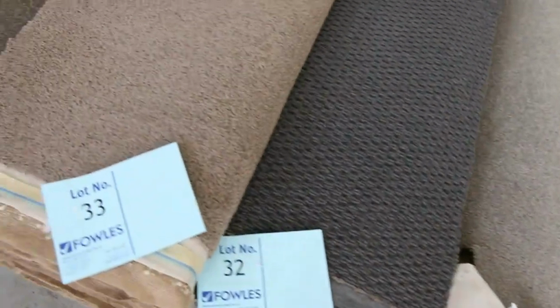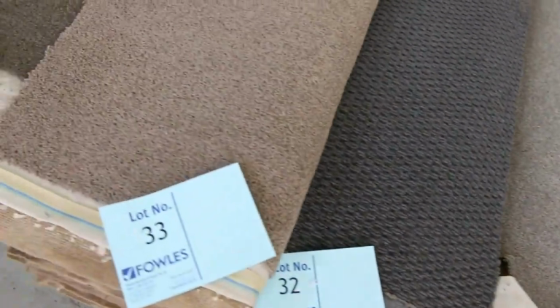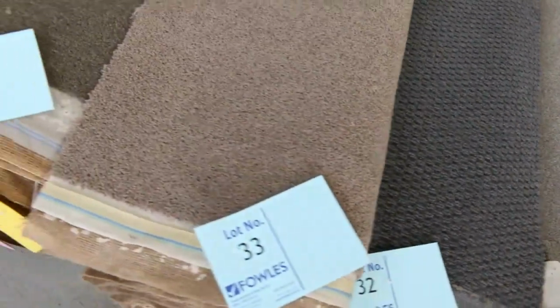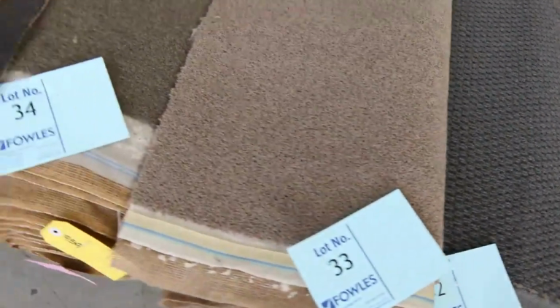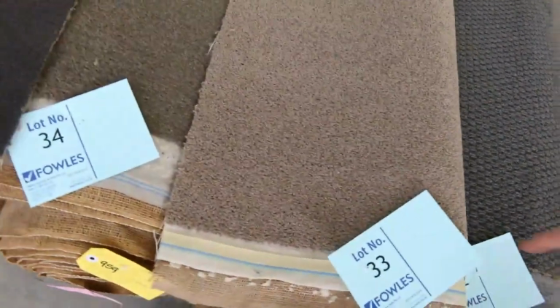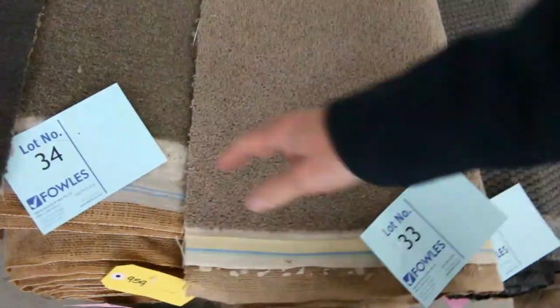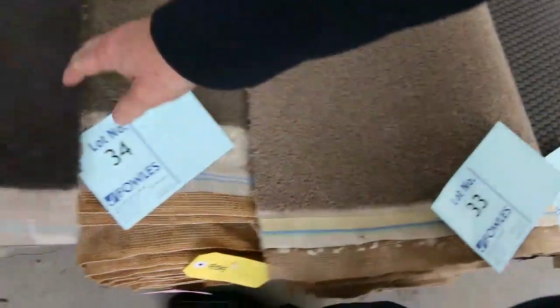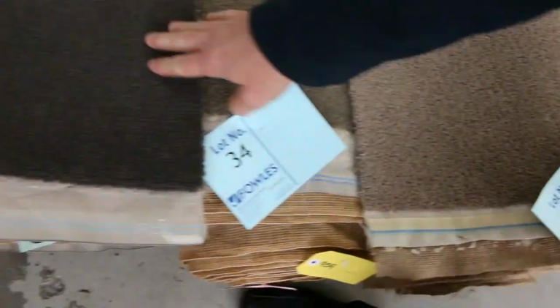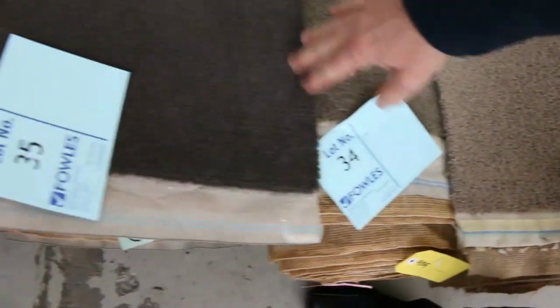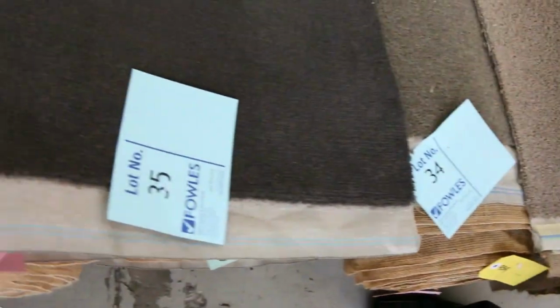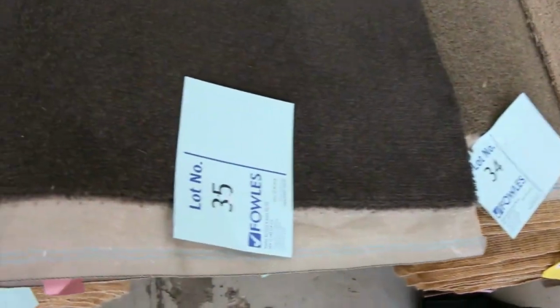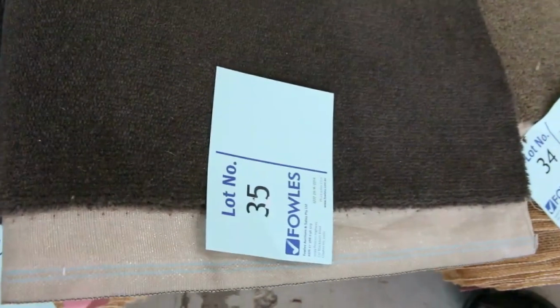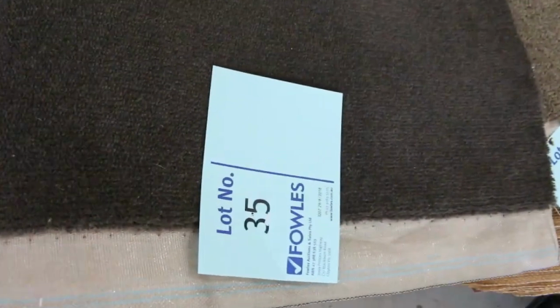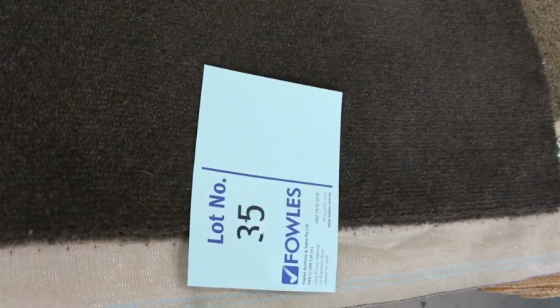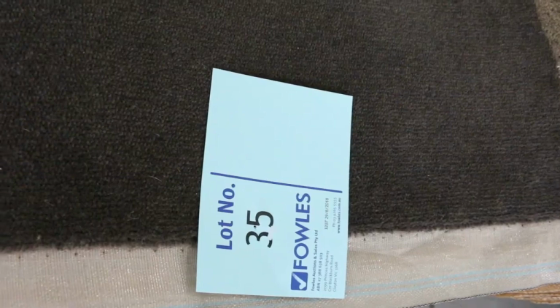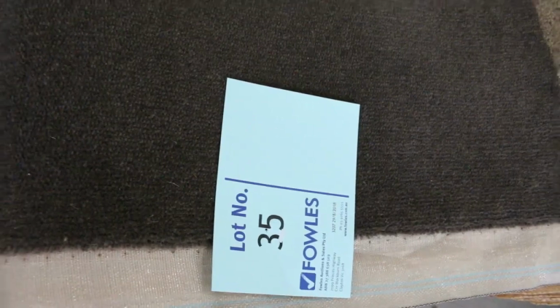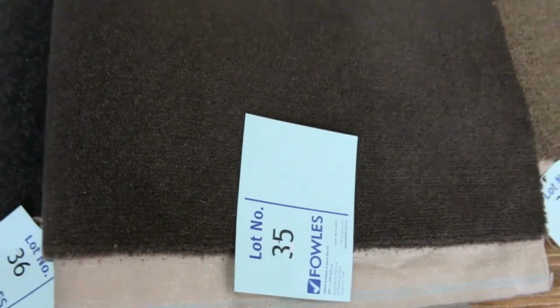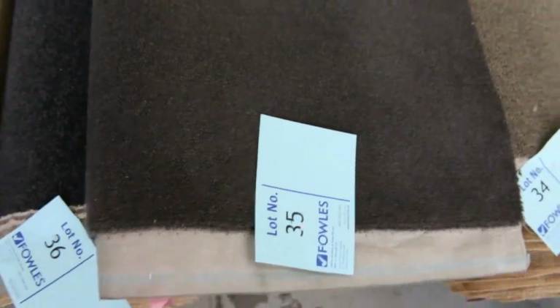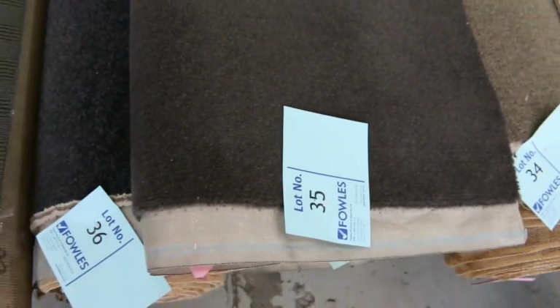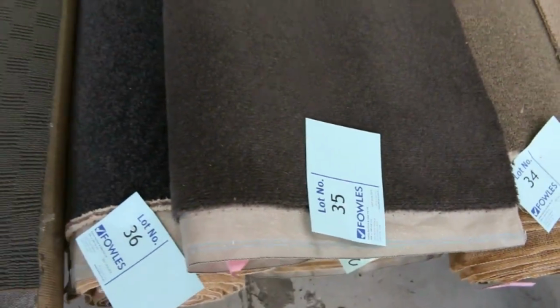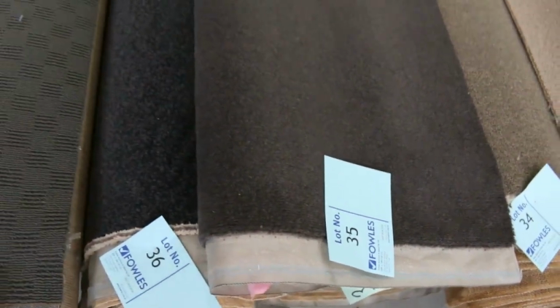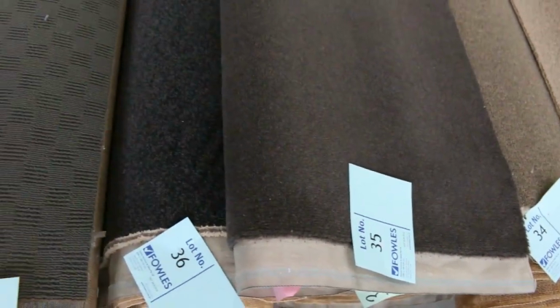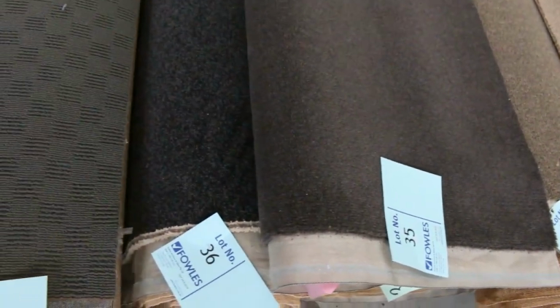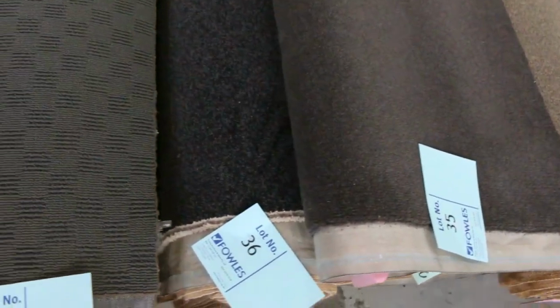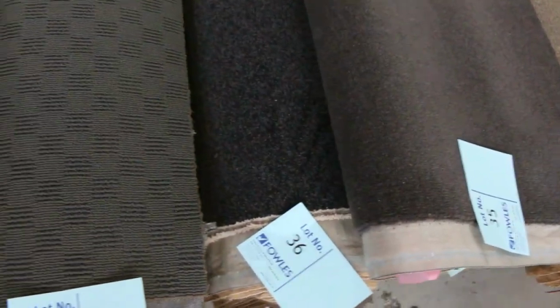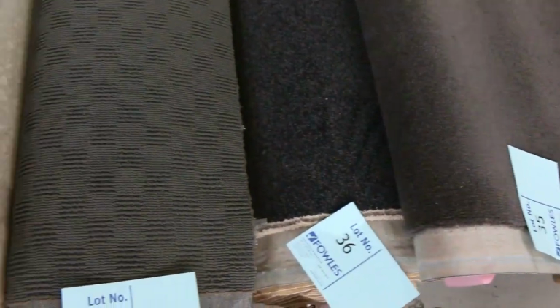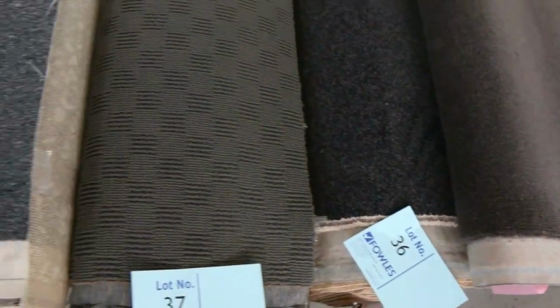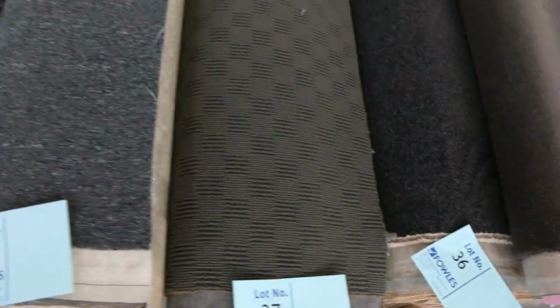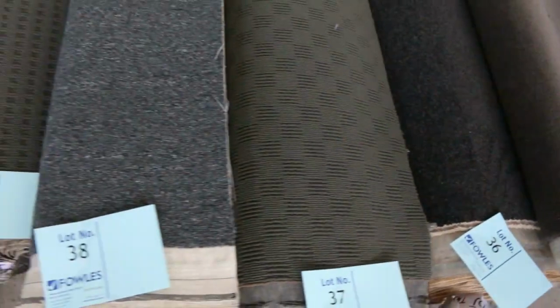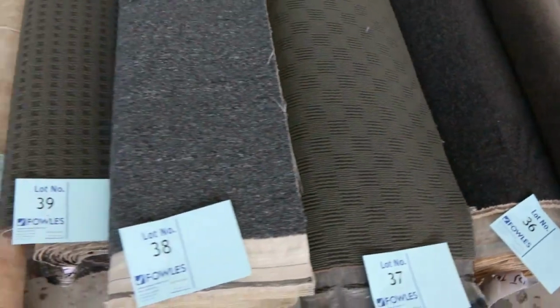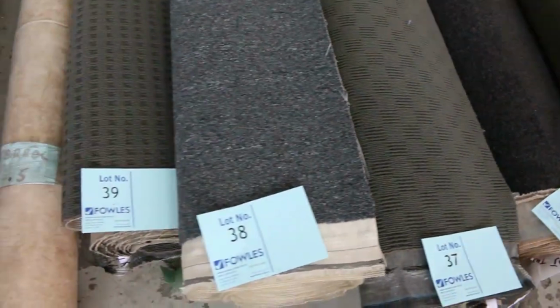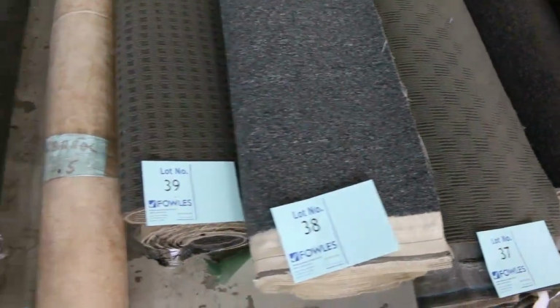Plenty of the wools also, even some wool plush pile - lot 35. So a great range of qualities and colours to get us started.